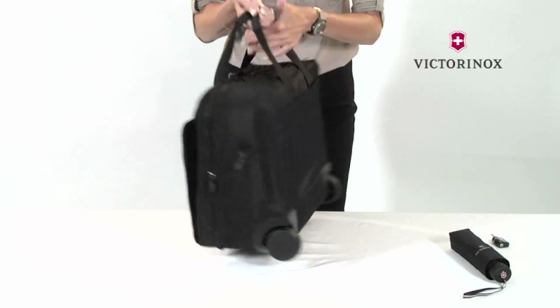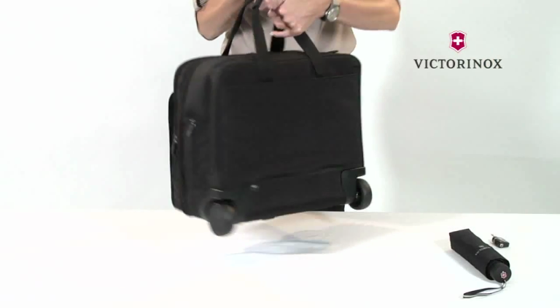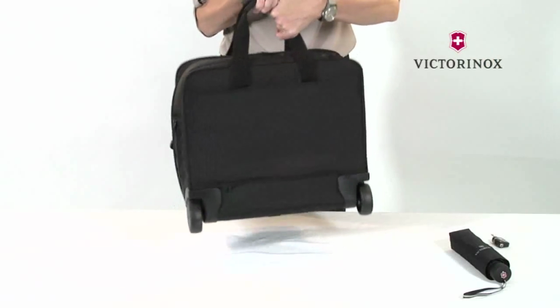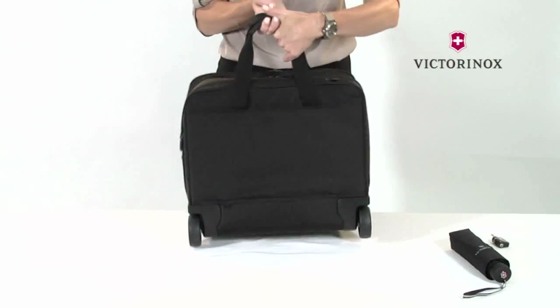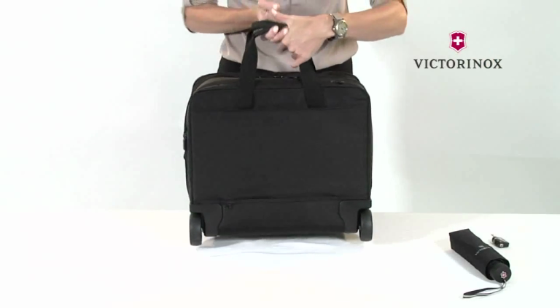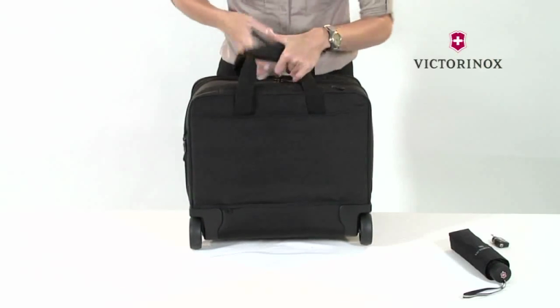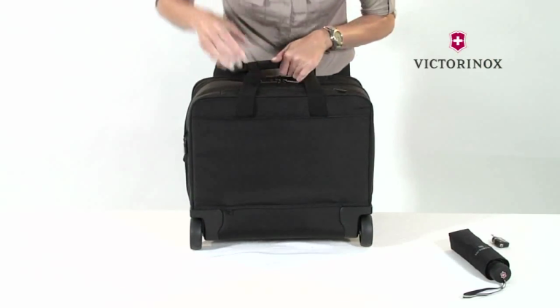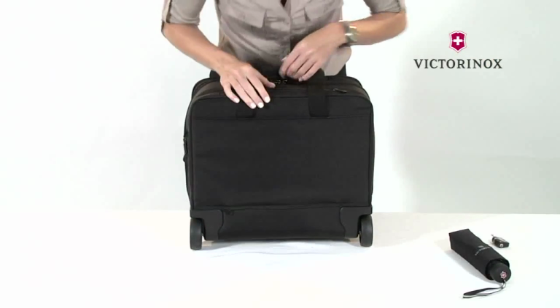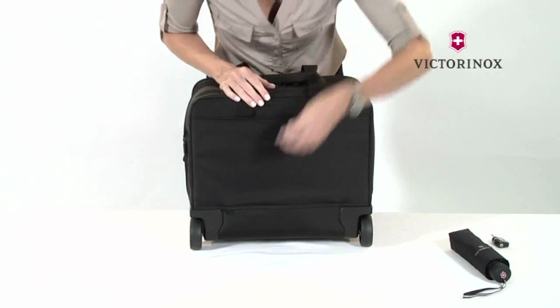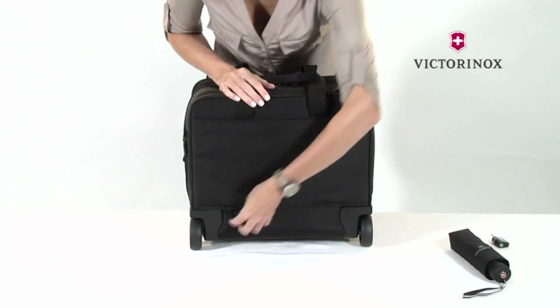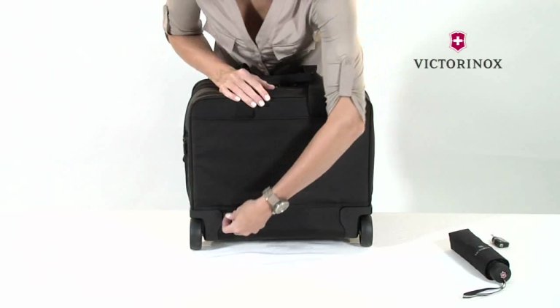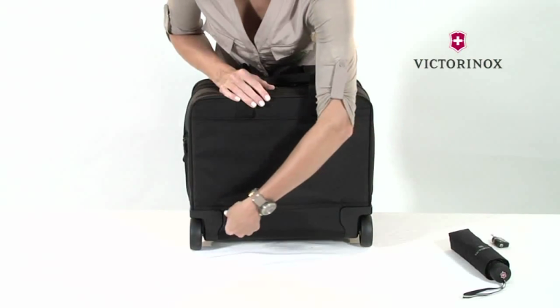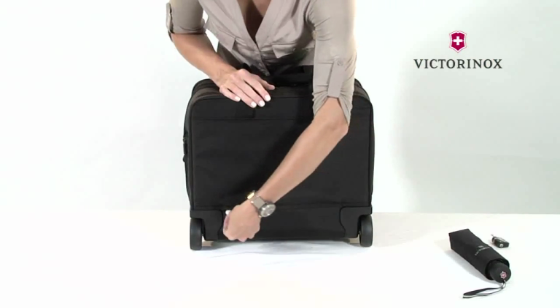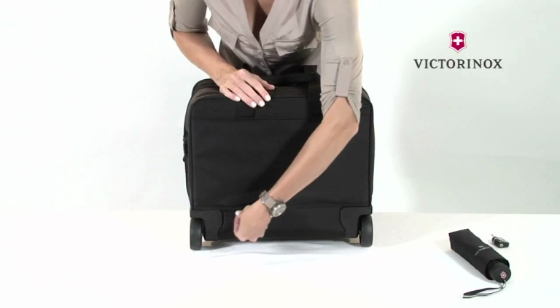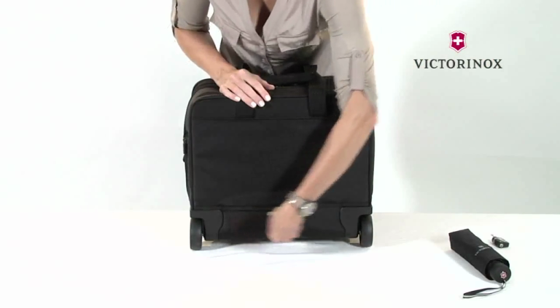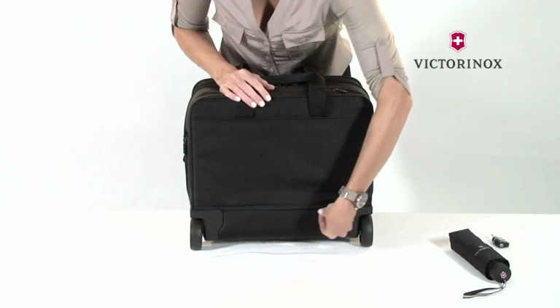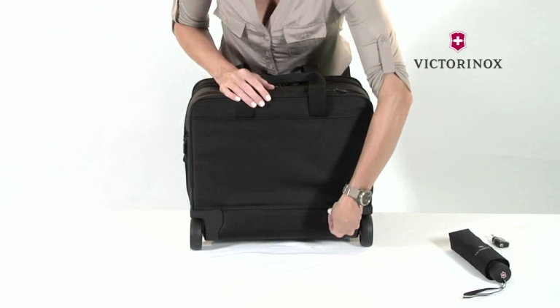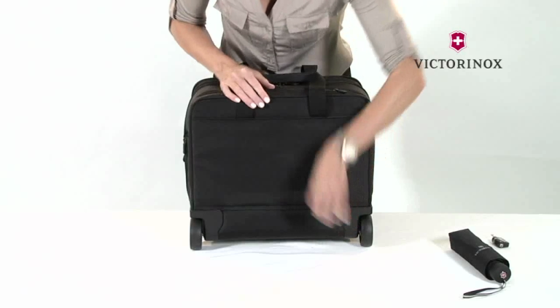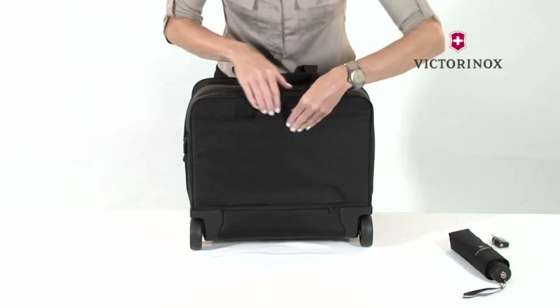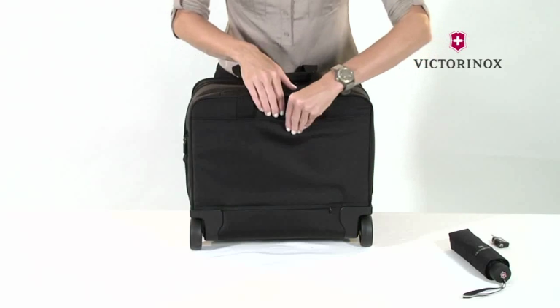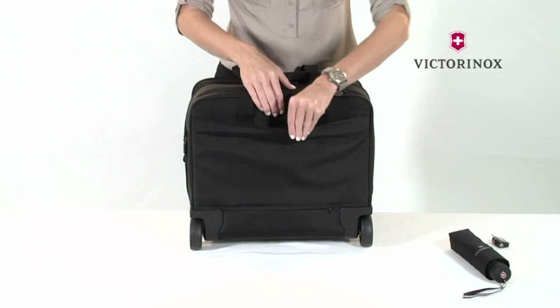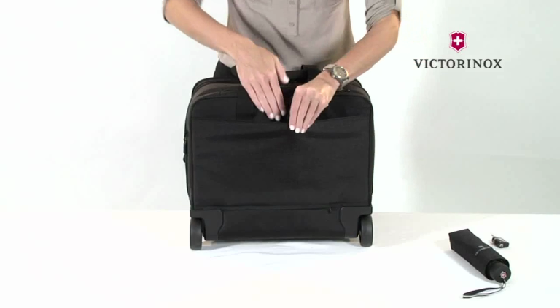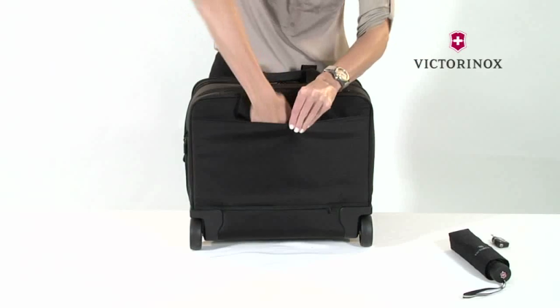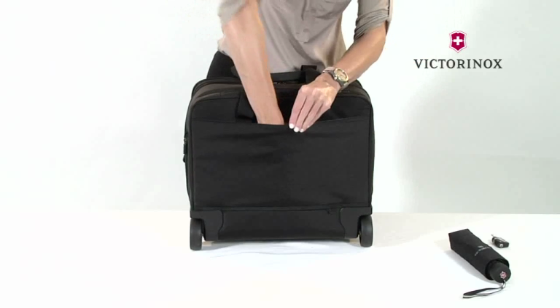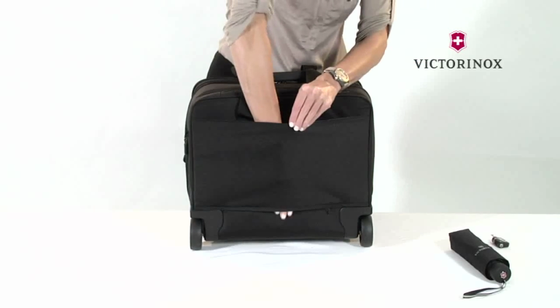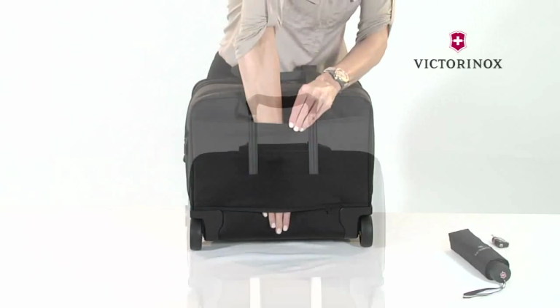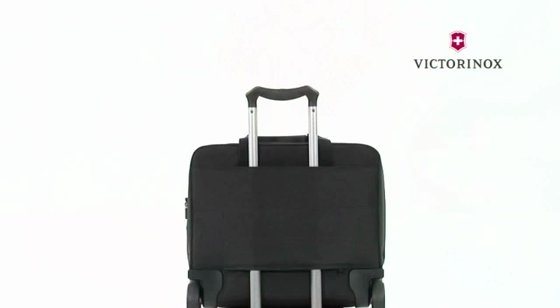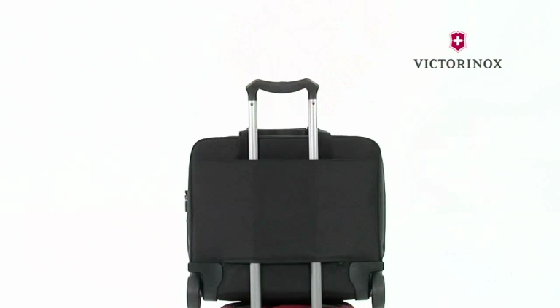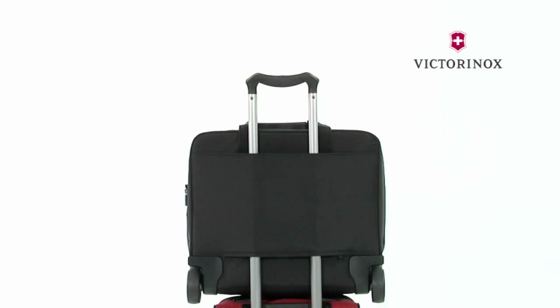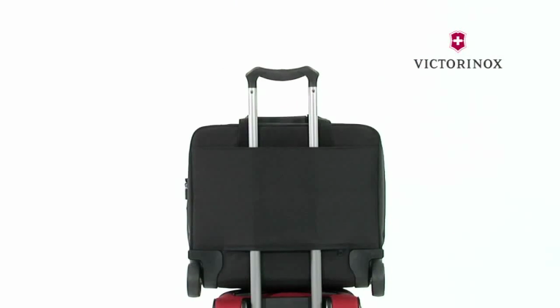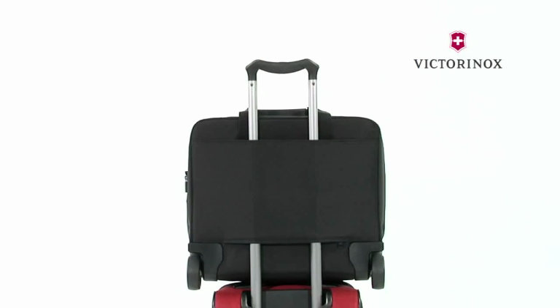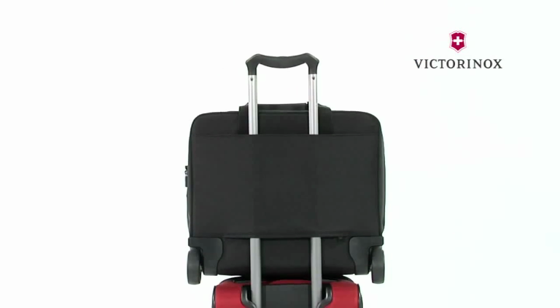The rear pocket unzips, allowing the case to slide over the handle system of wheeled luggage, so that you can travel easily with multiple bags.